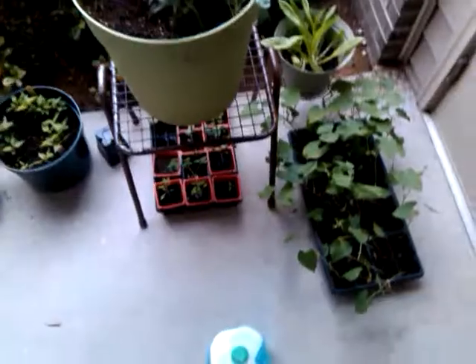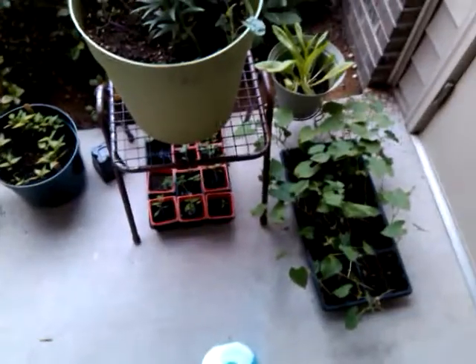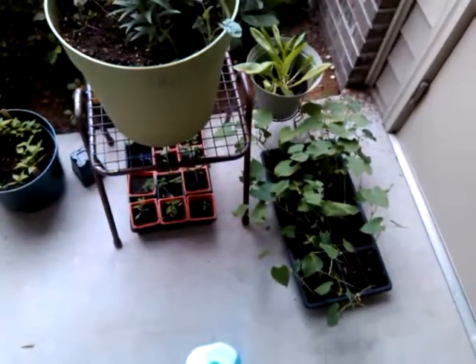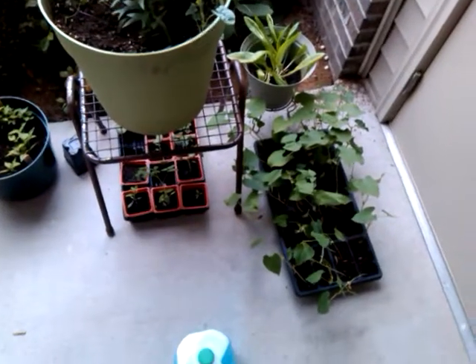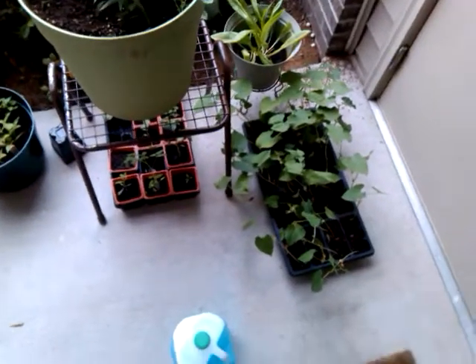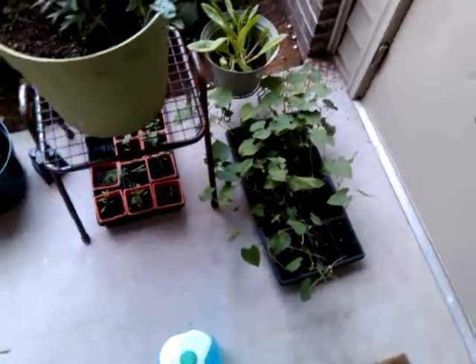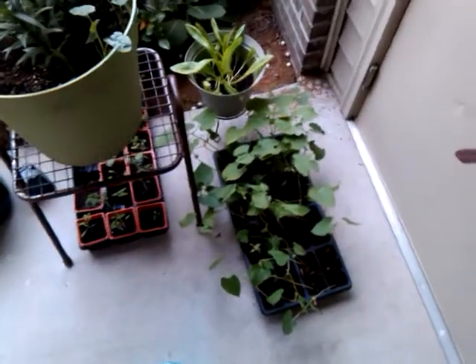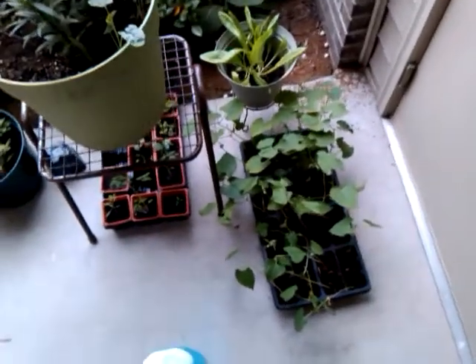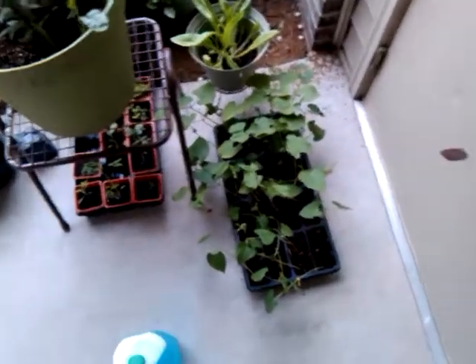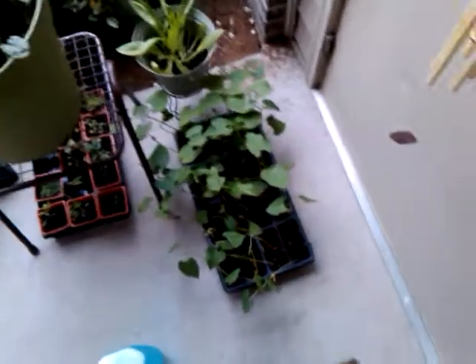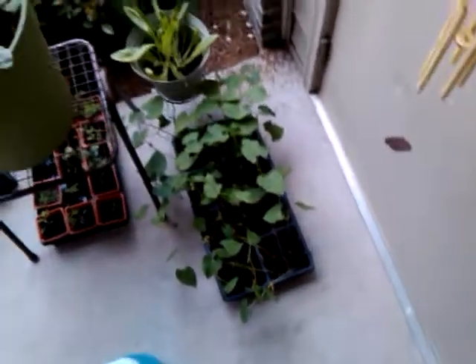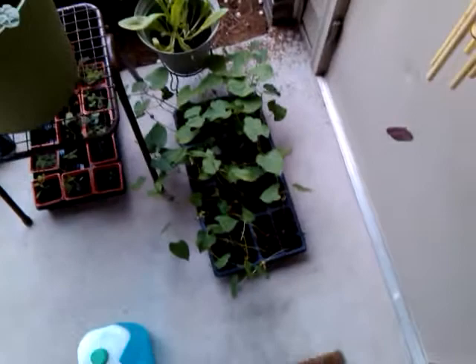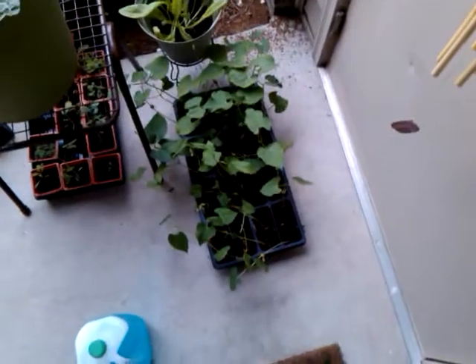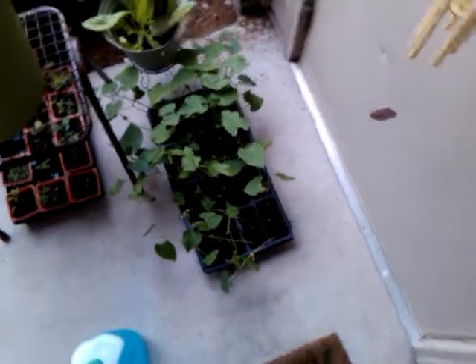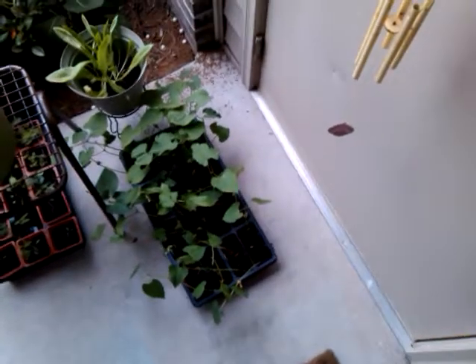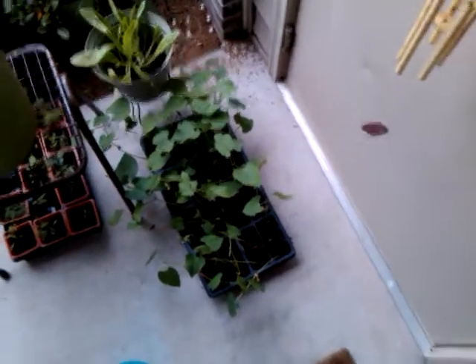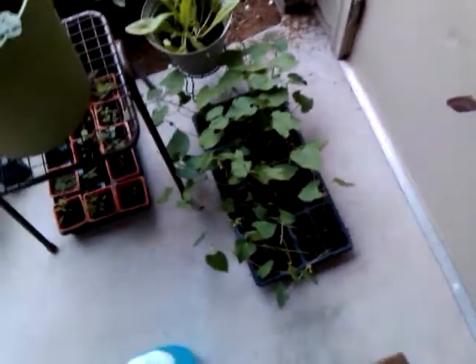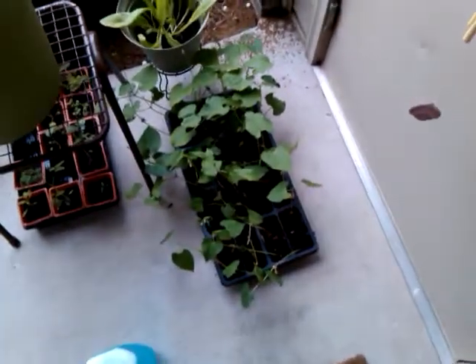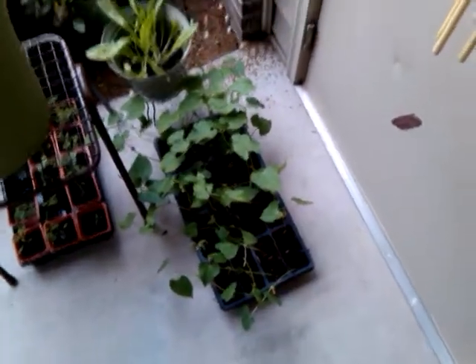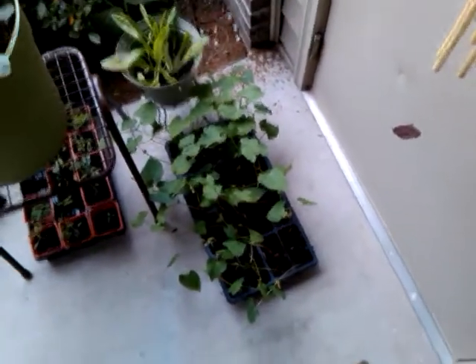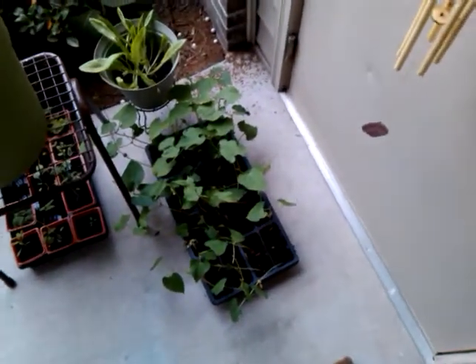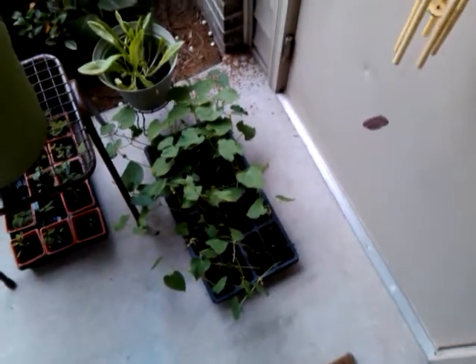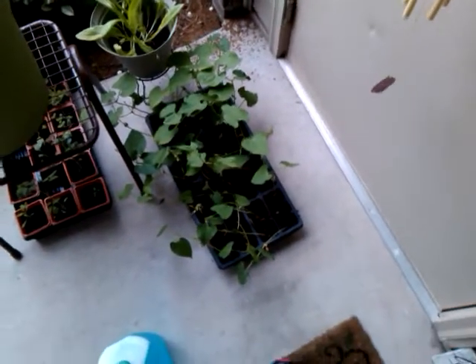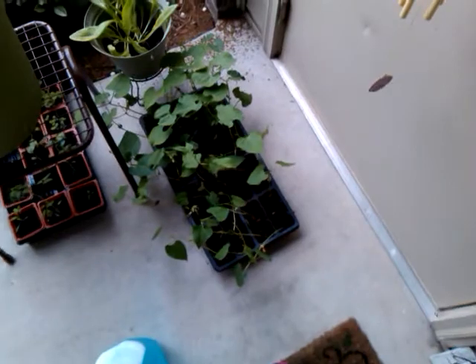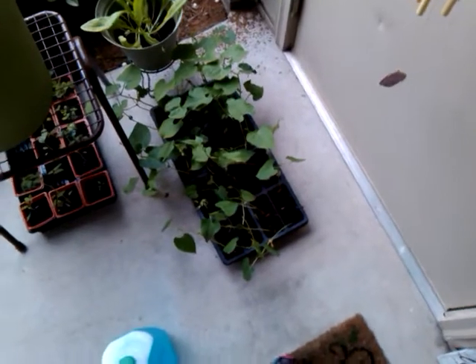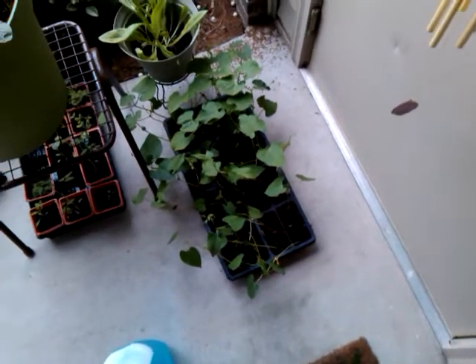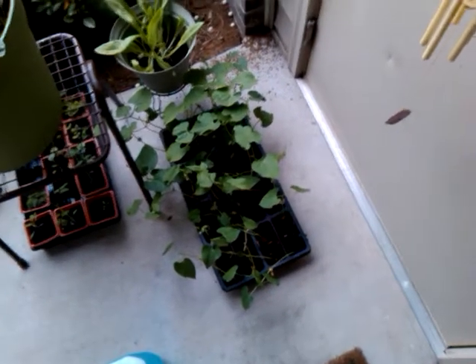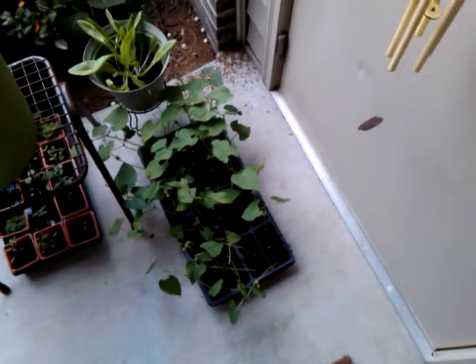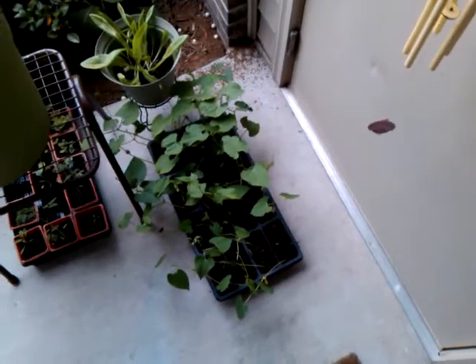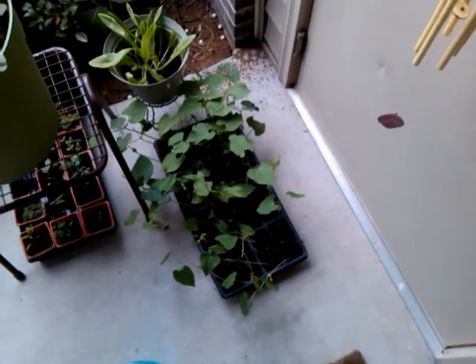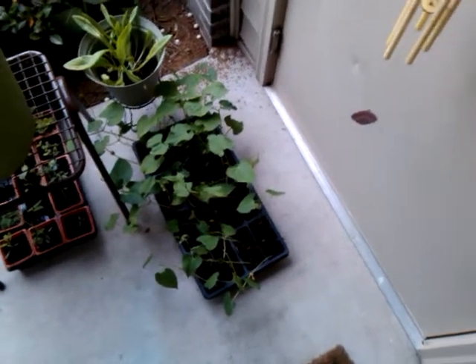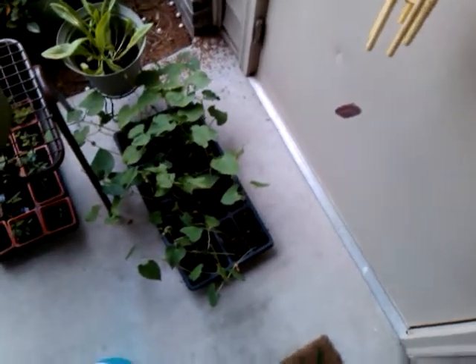I brought the plants from out of the room and these are the beans. They've been doing pretty good. They've been out here for two weeks, maybe a little bit longer.